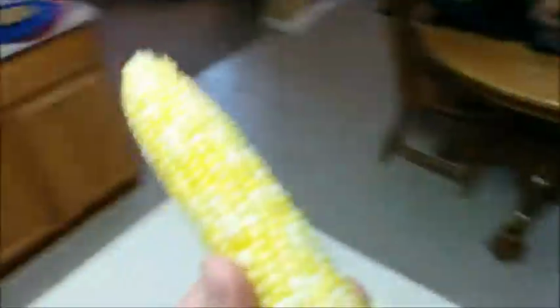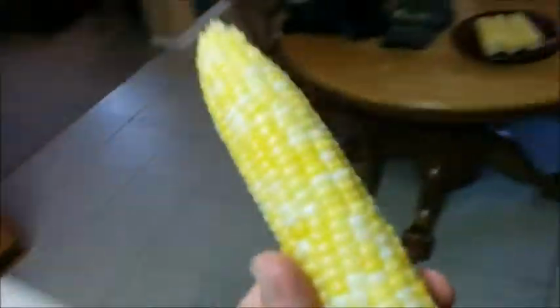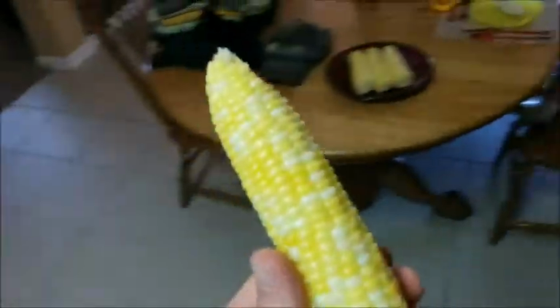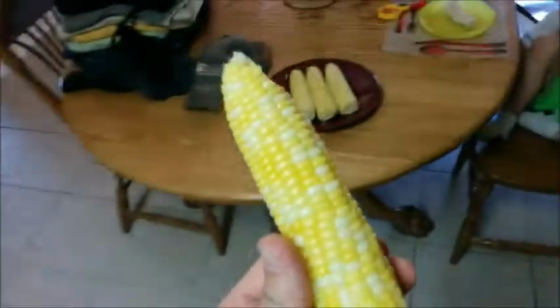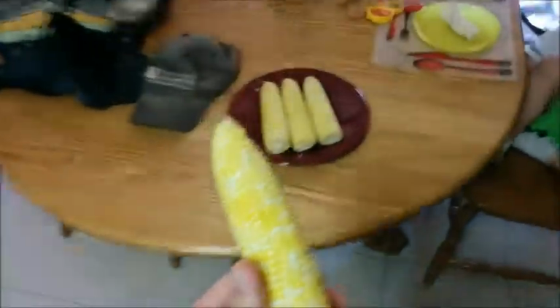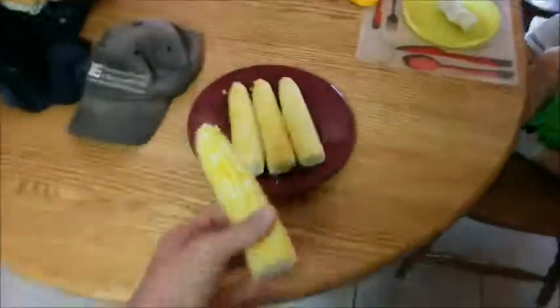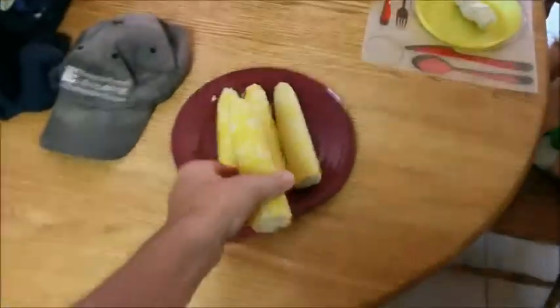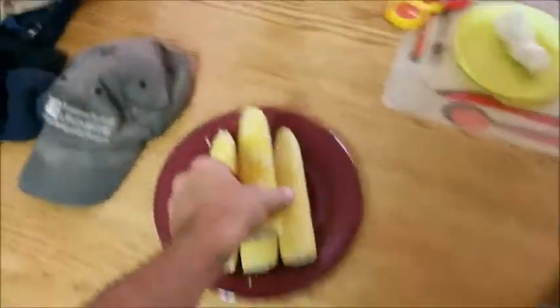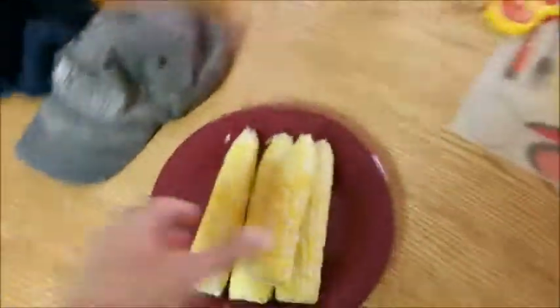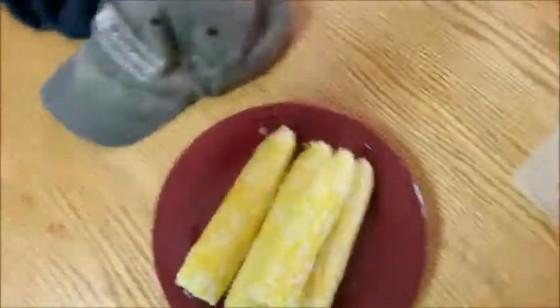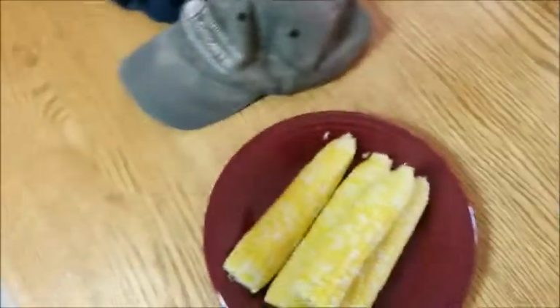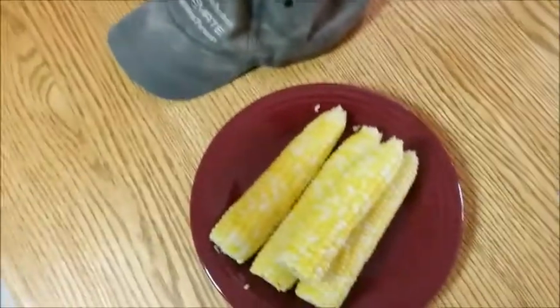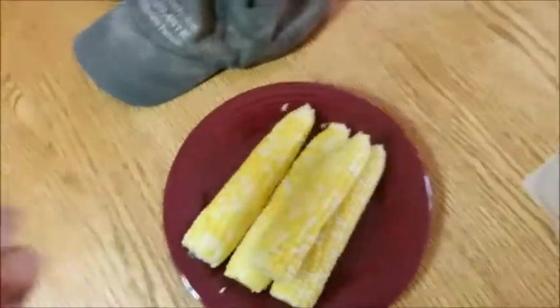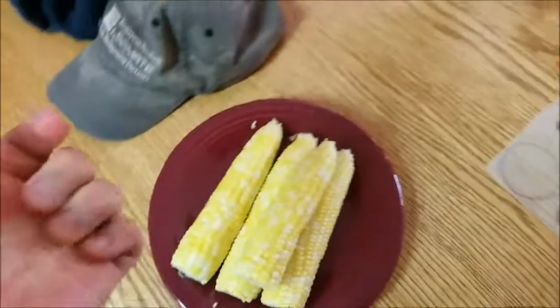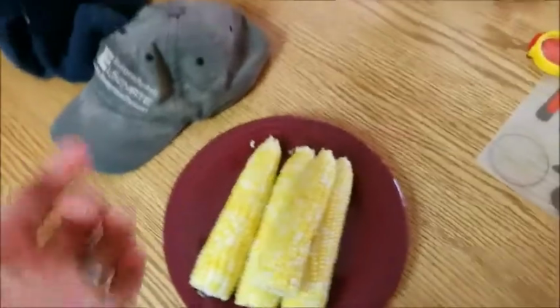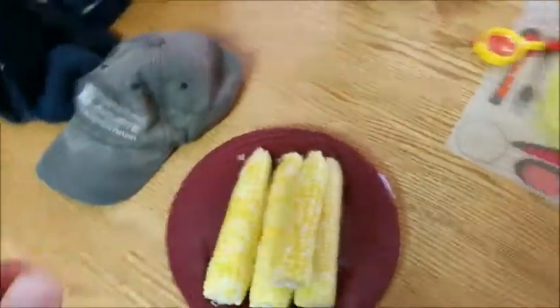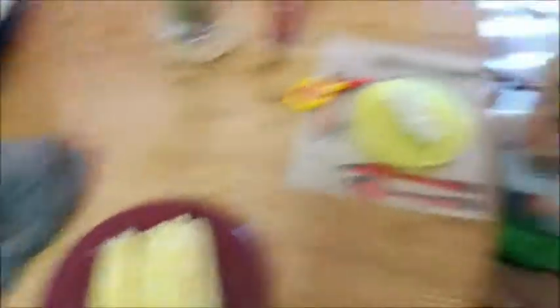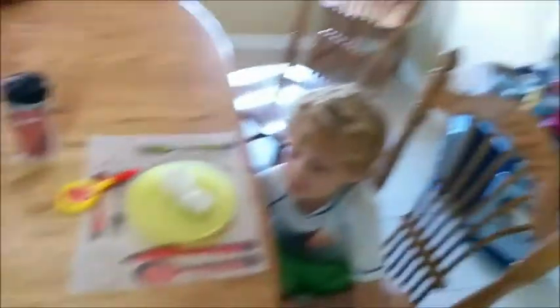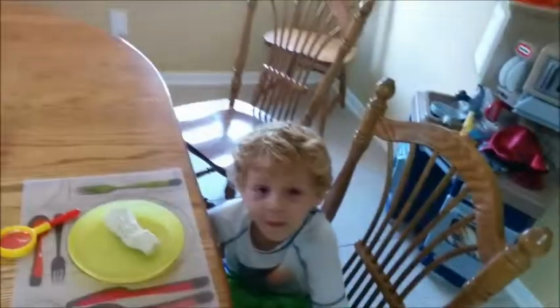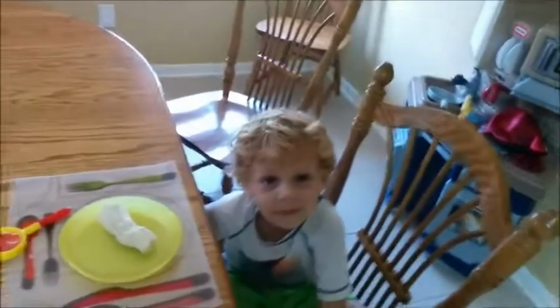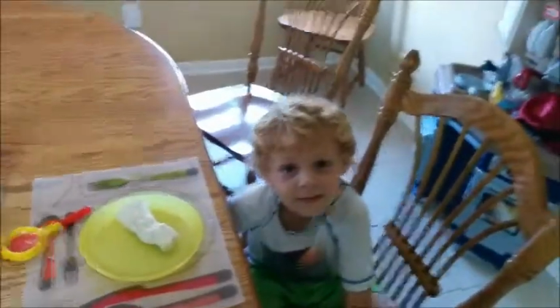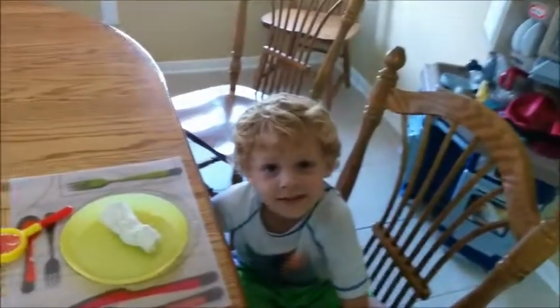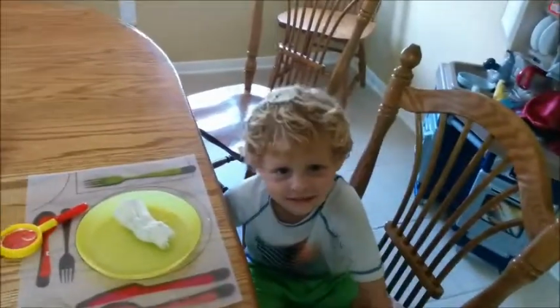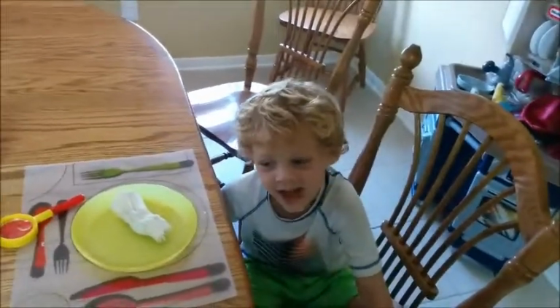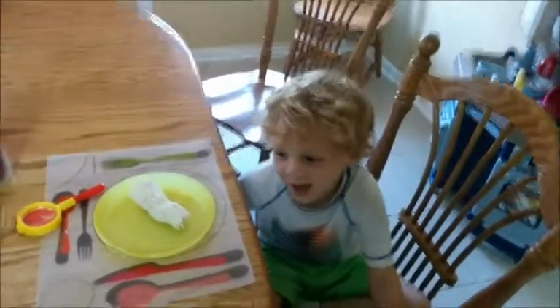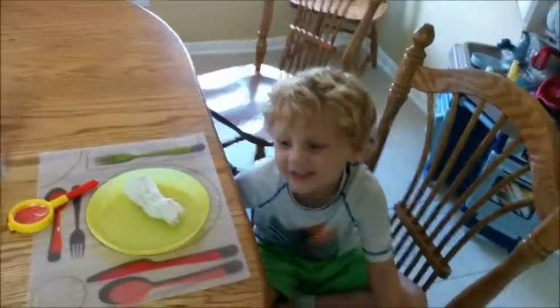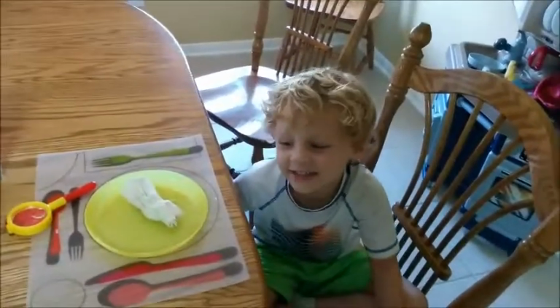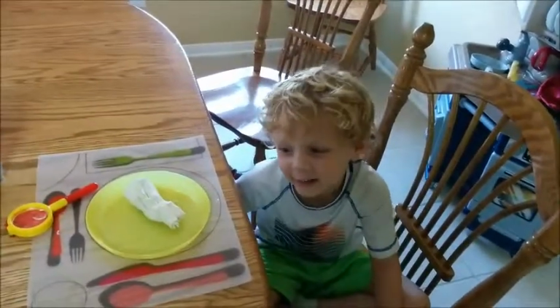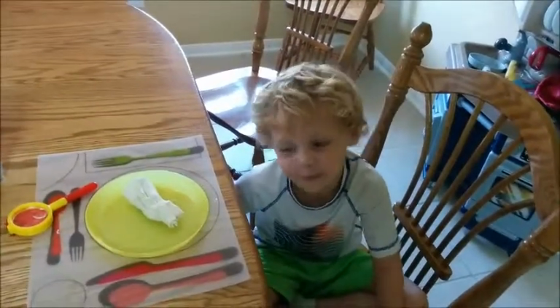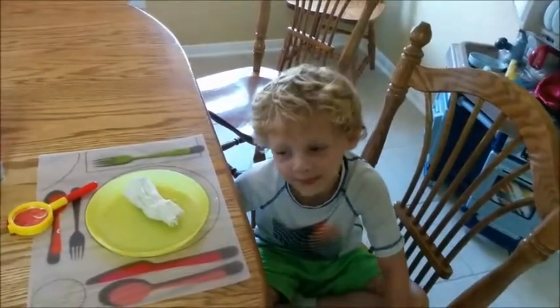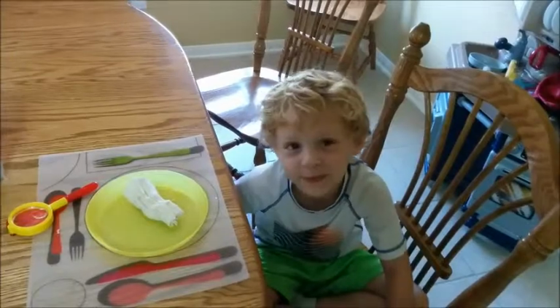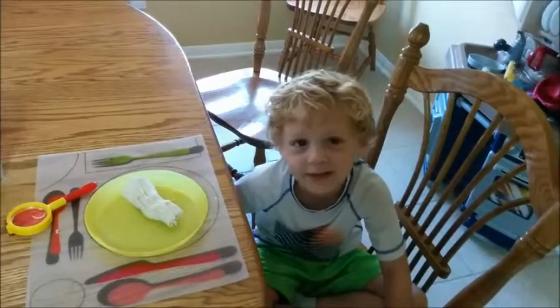No corn silk! Done. Ready to eat. What do you think, Ethan? Is it awesome? Yeah, I can get the baby one.